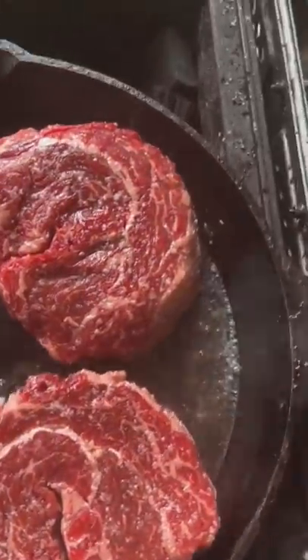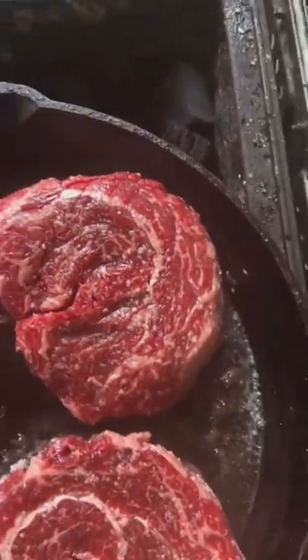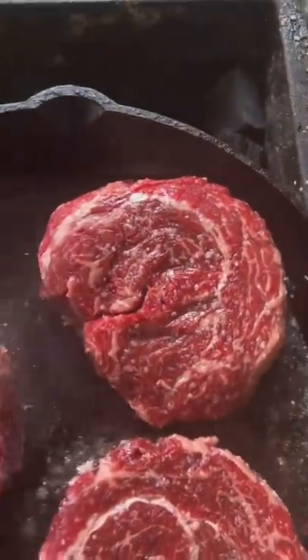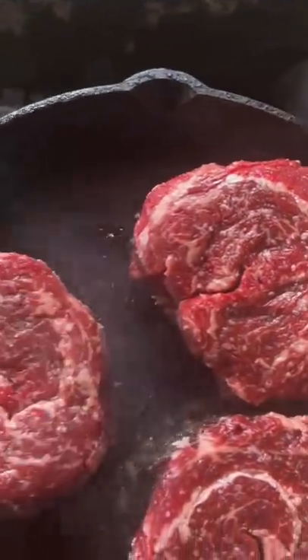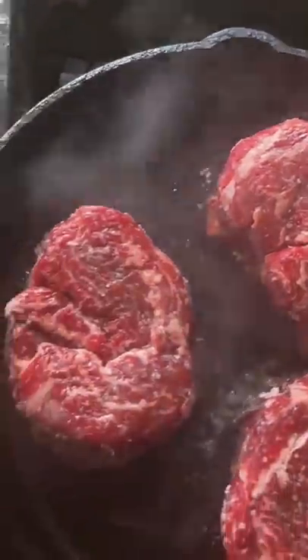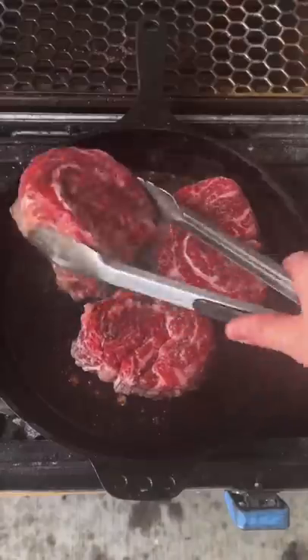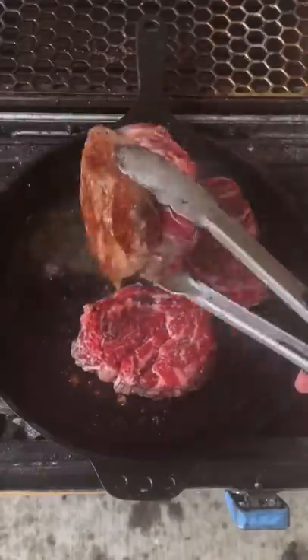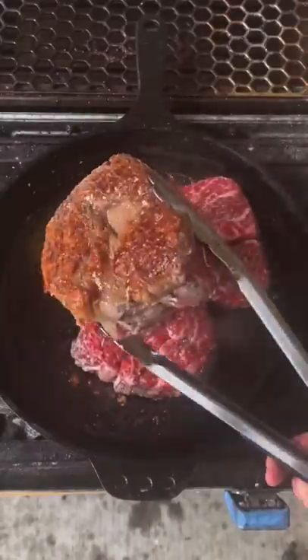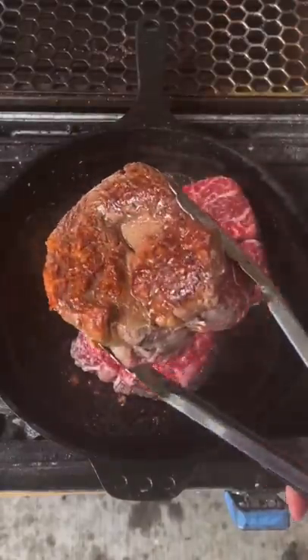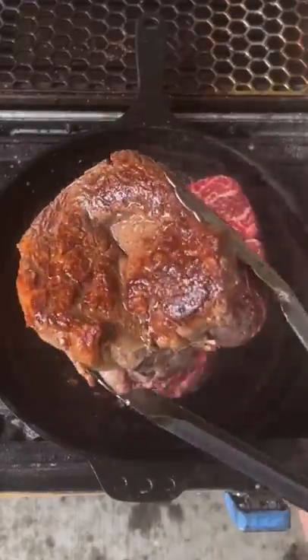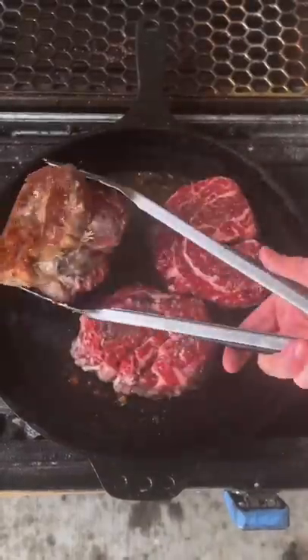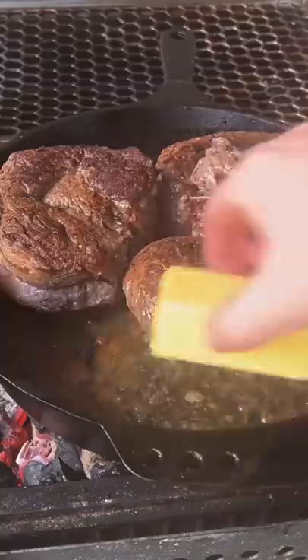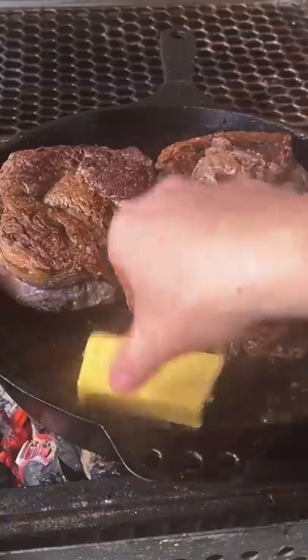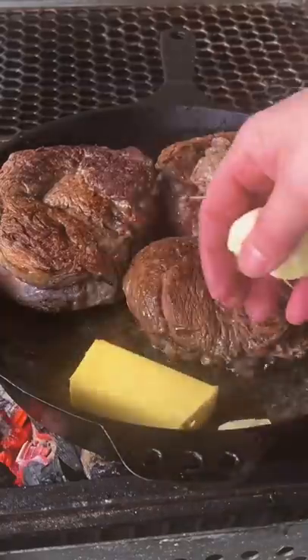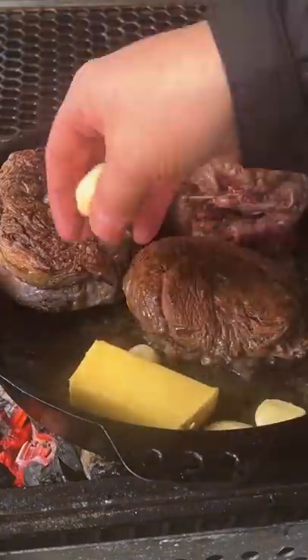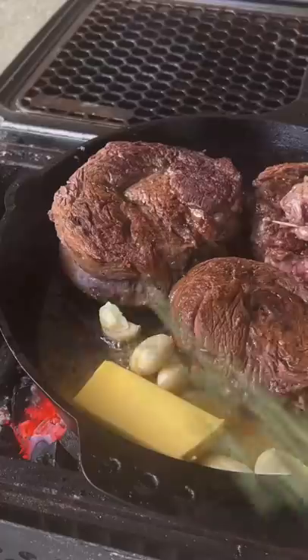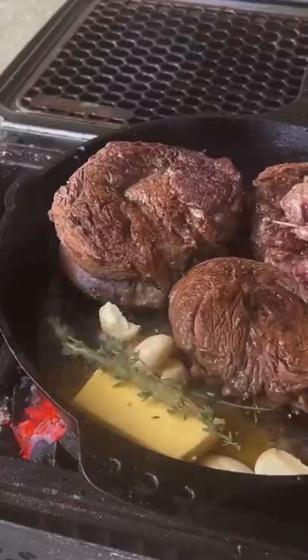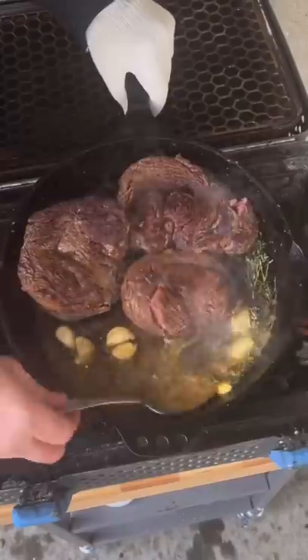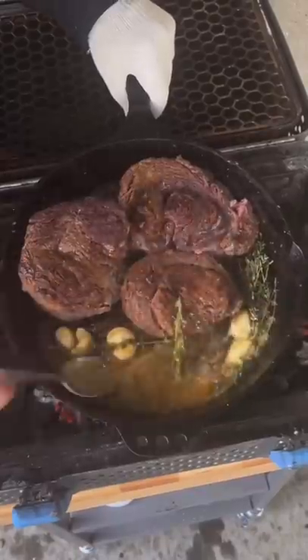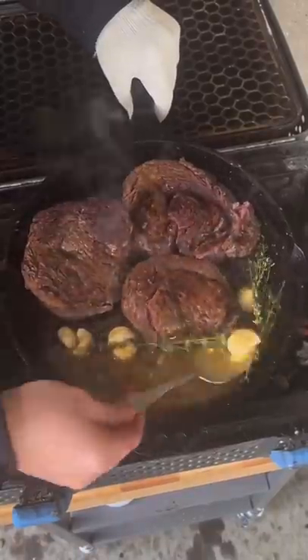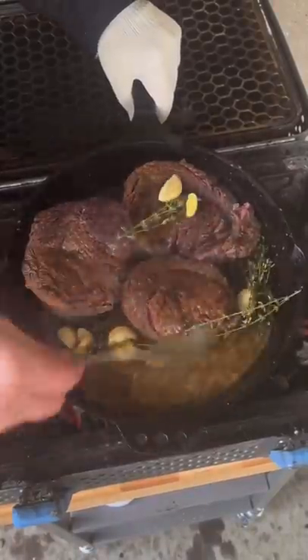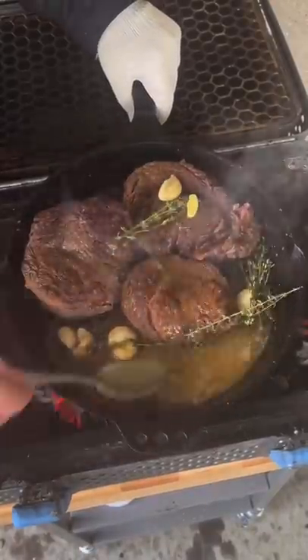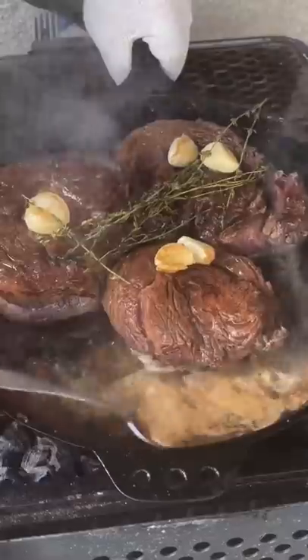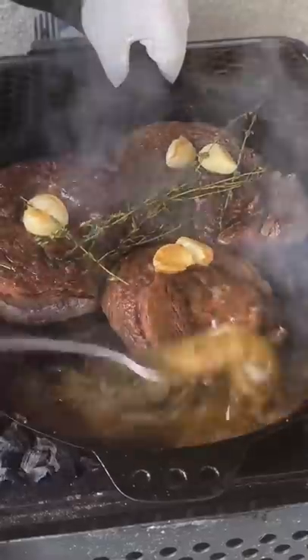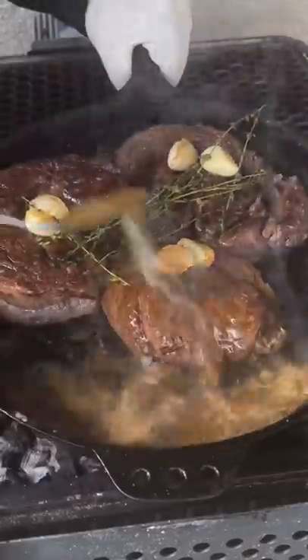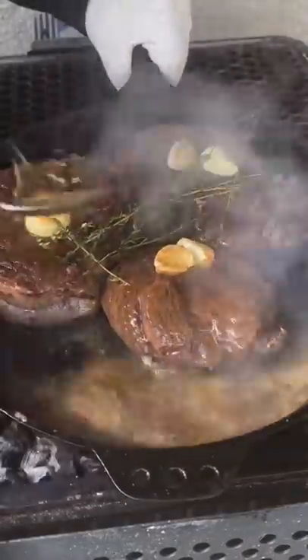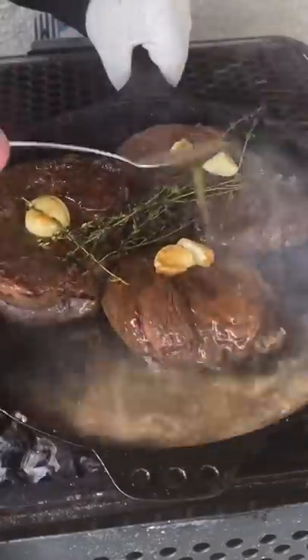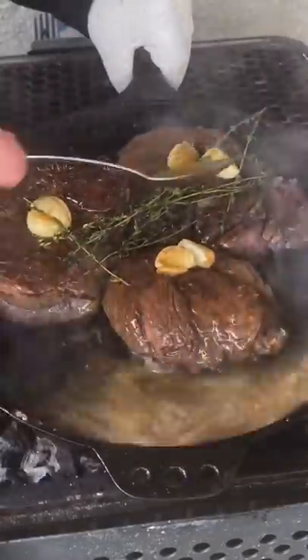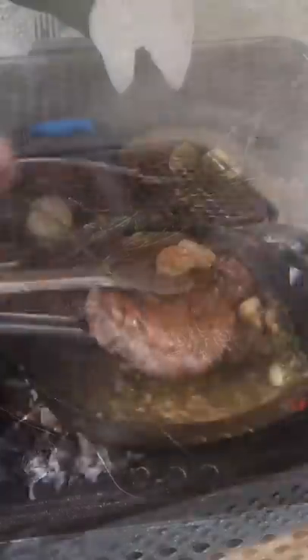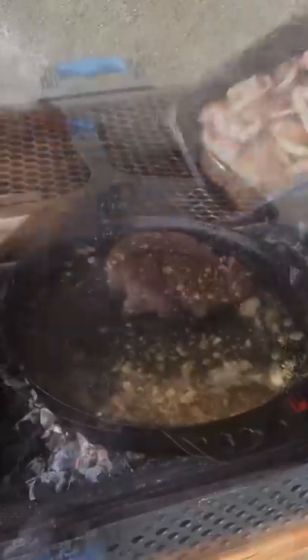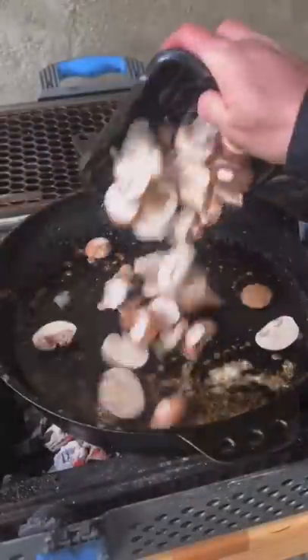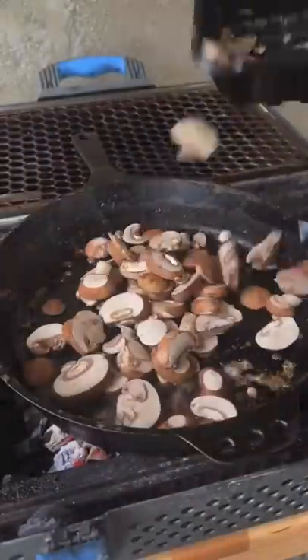Once you get that crust formed, go ahead and flip those babies, sear for about one more minute, and then add some butter, garlic, and thyme, and begin your basting all the way until about a 125 internal temp.